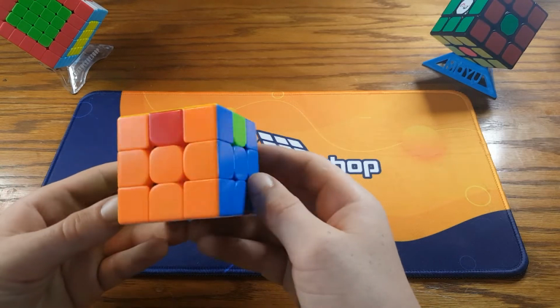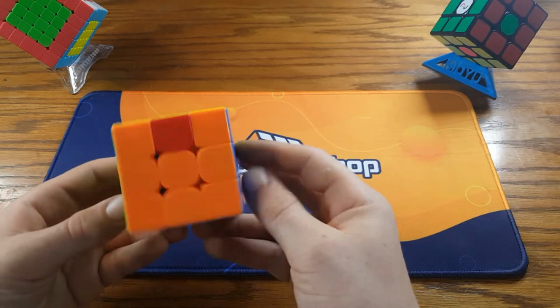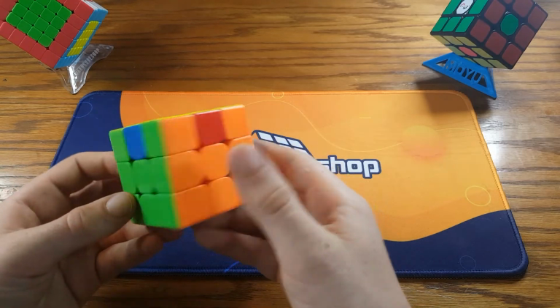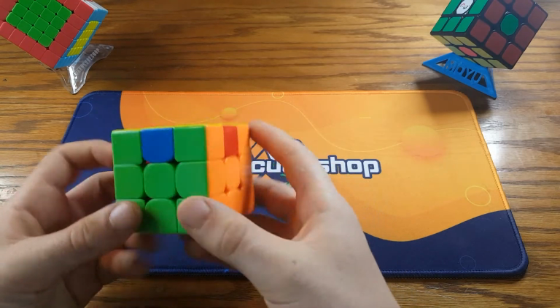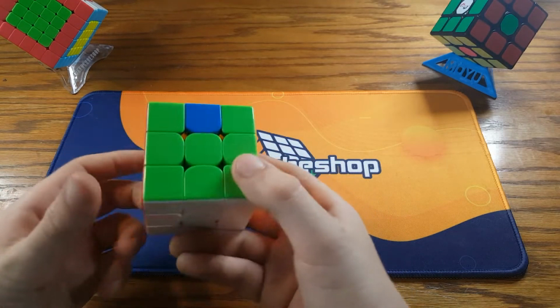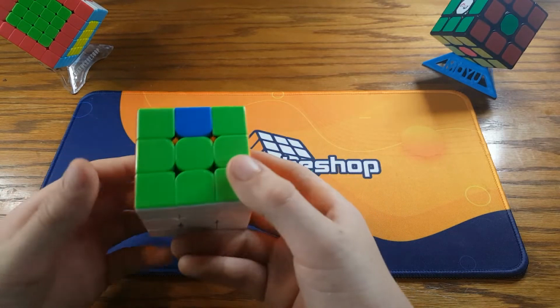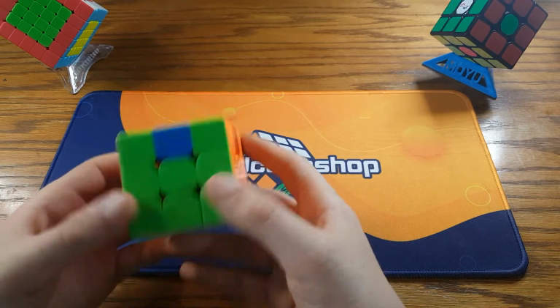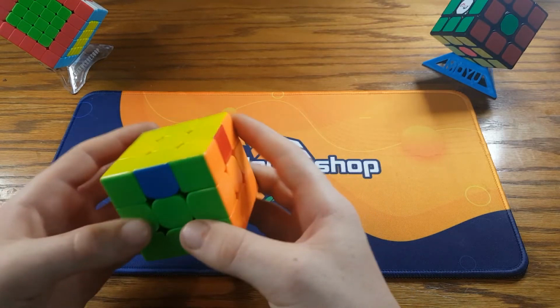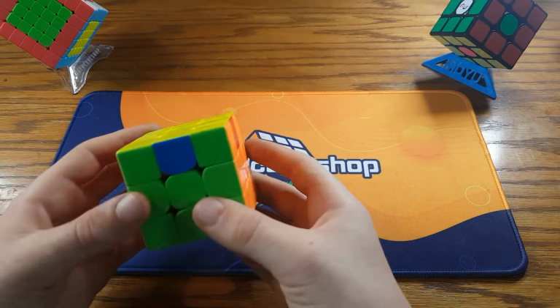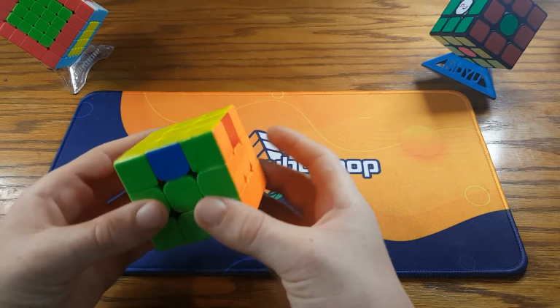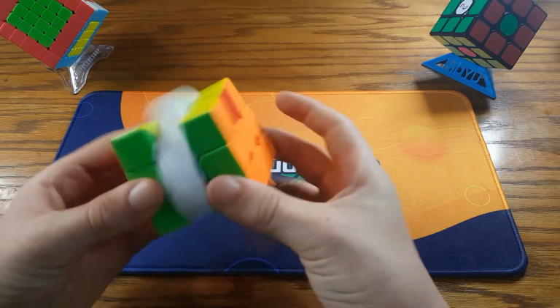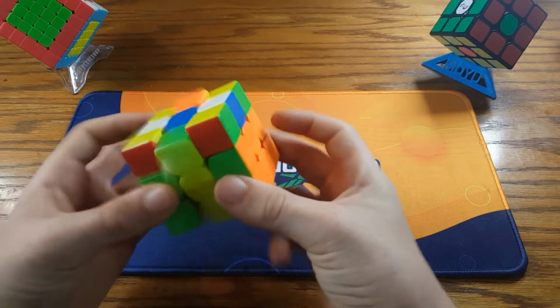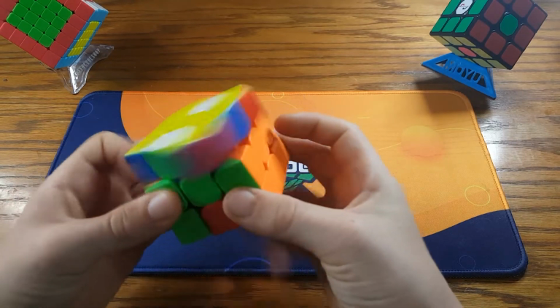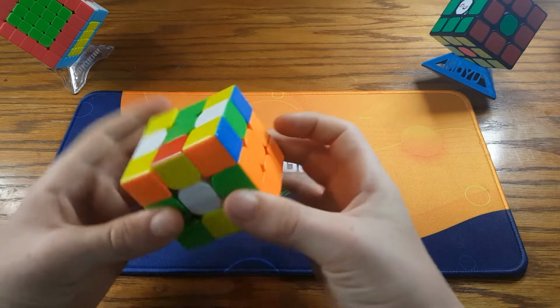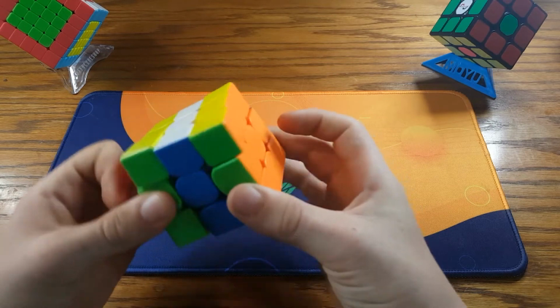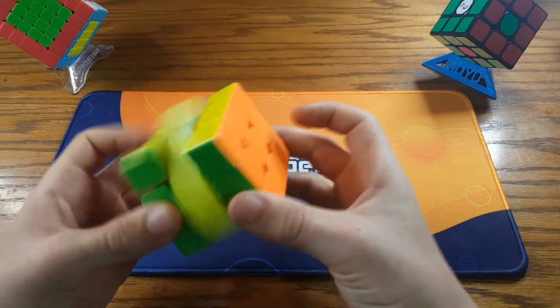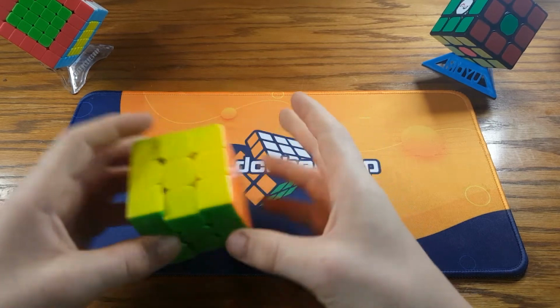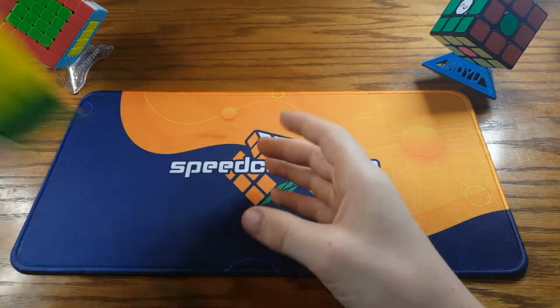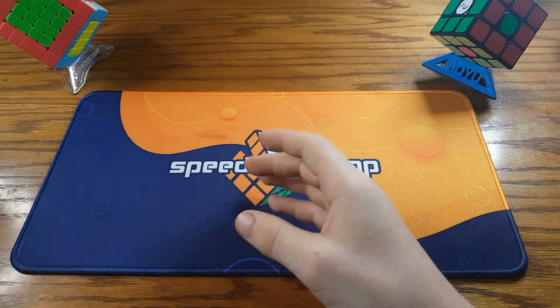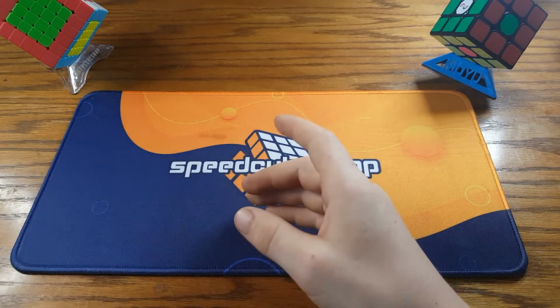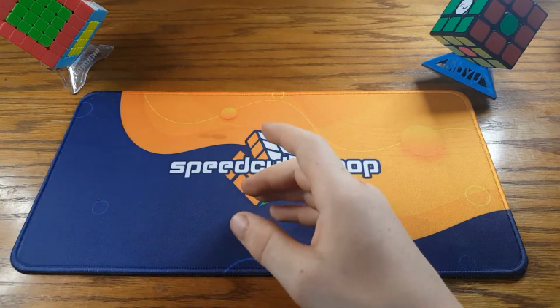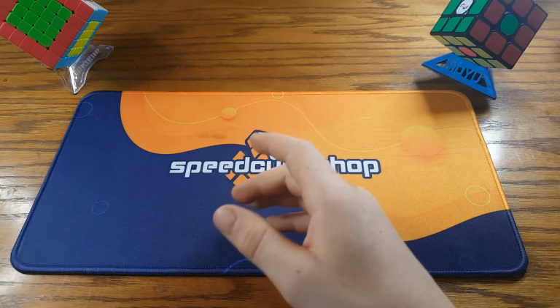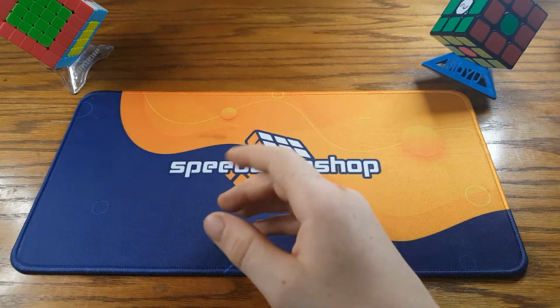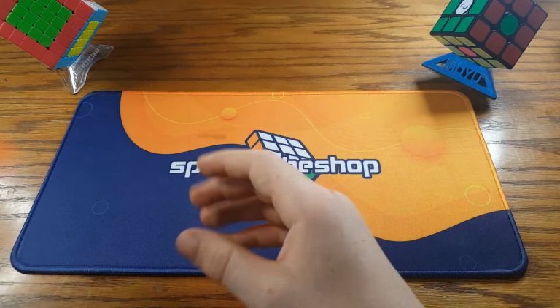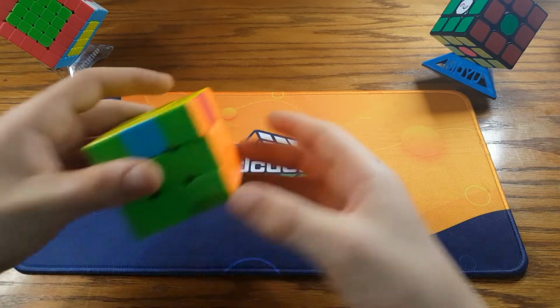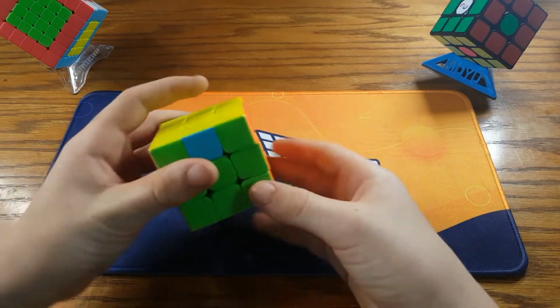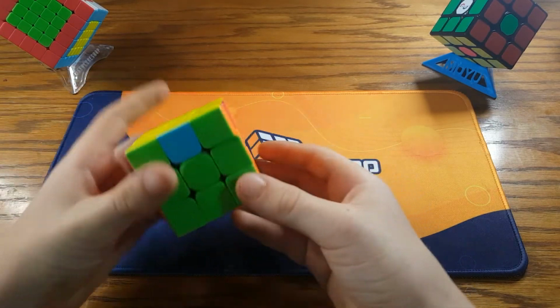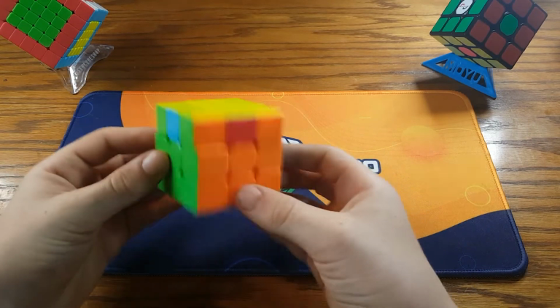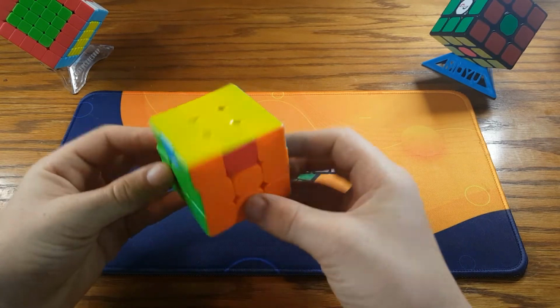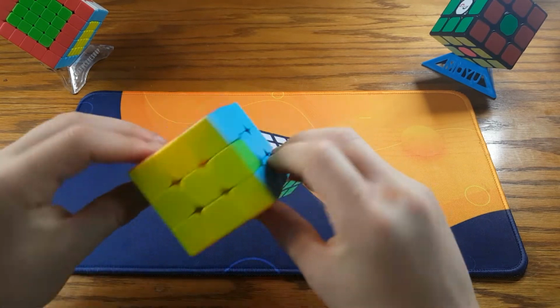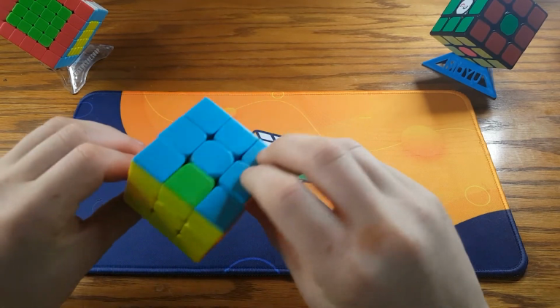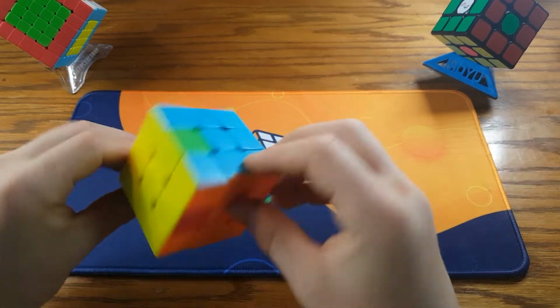So it can be executed pretty fast, like this. So as you can see on this cube, we have the same algorithm.